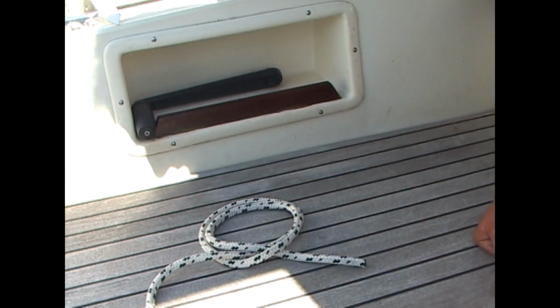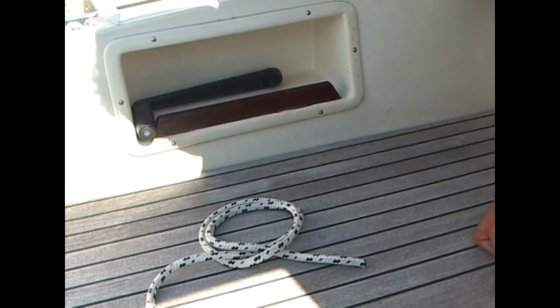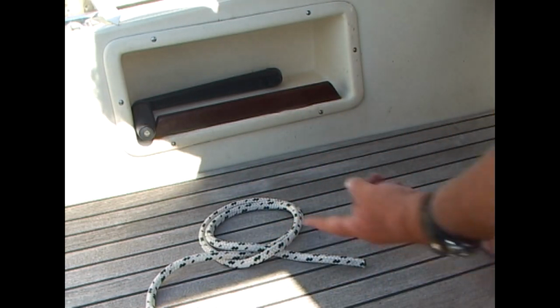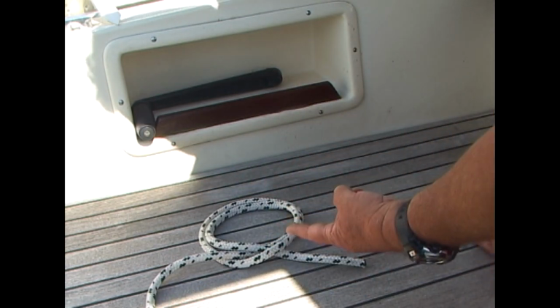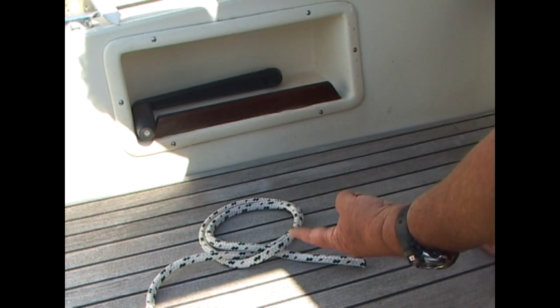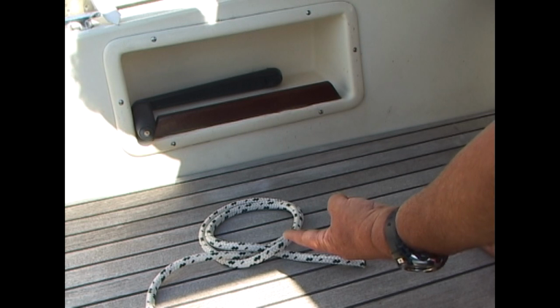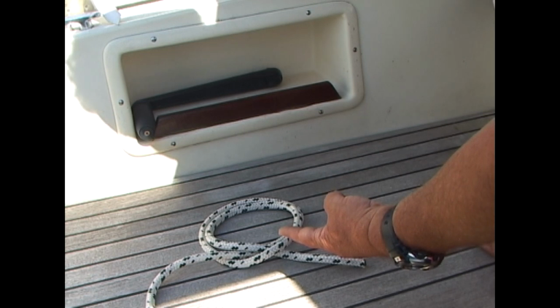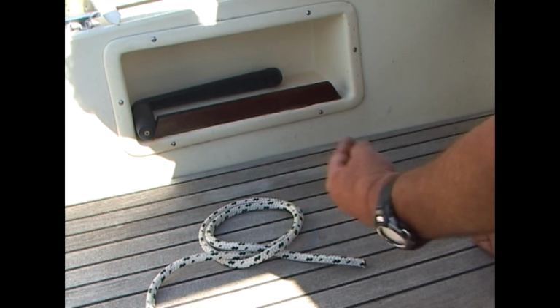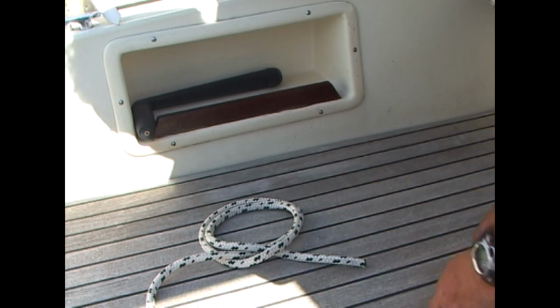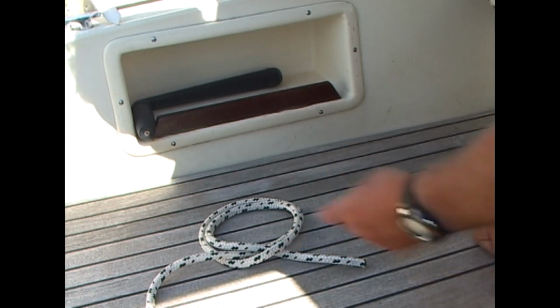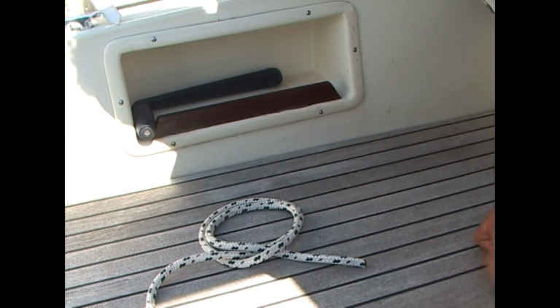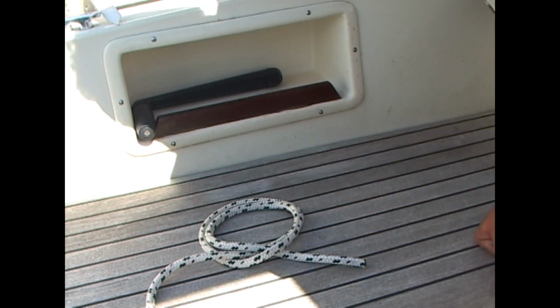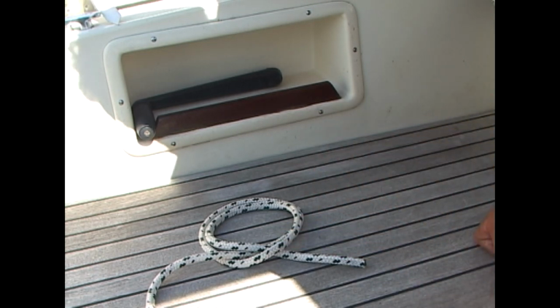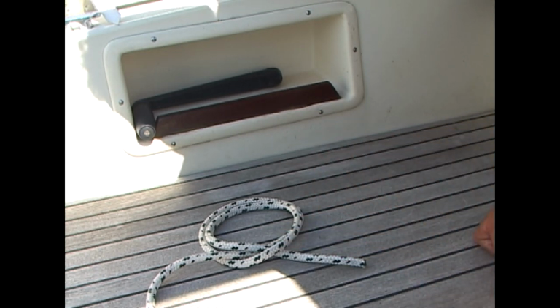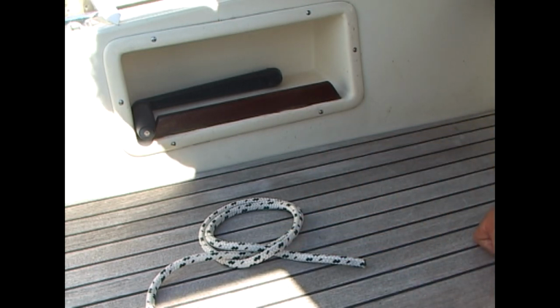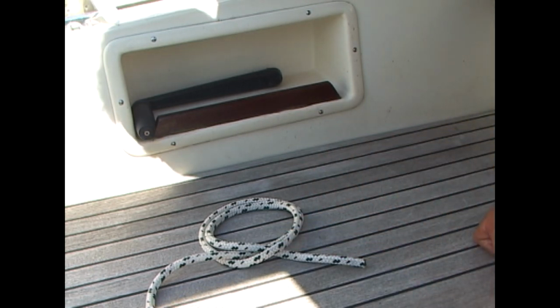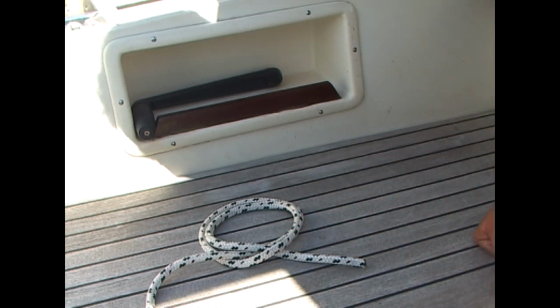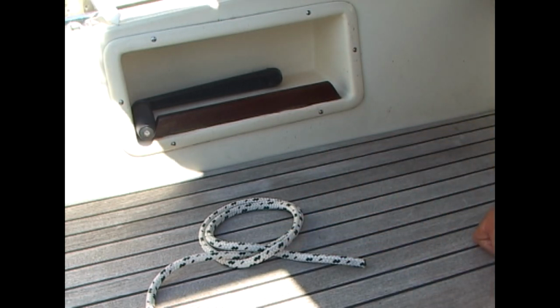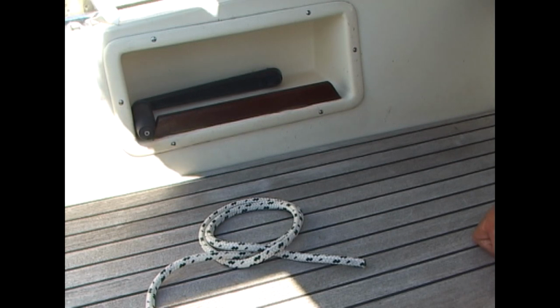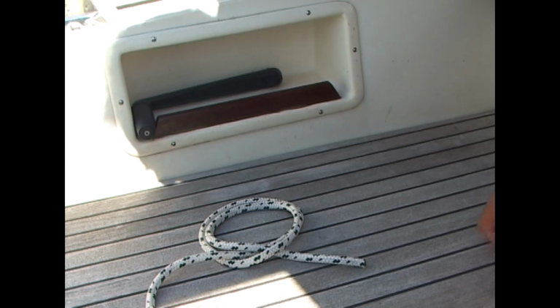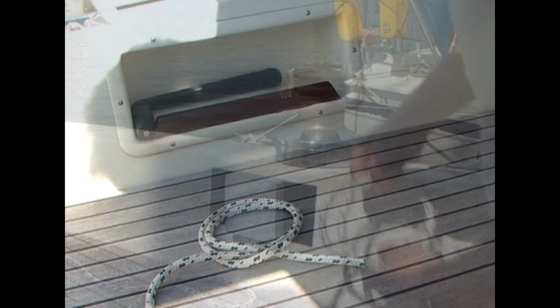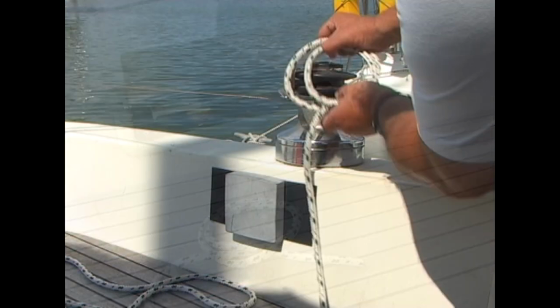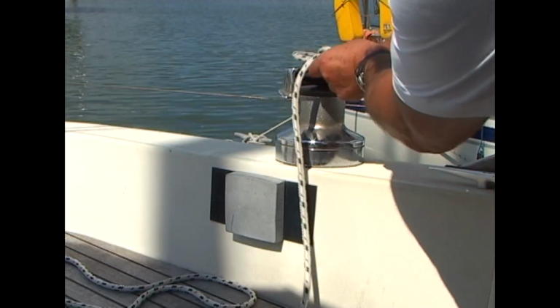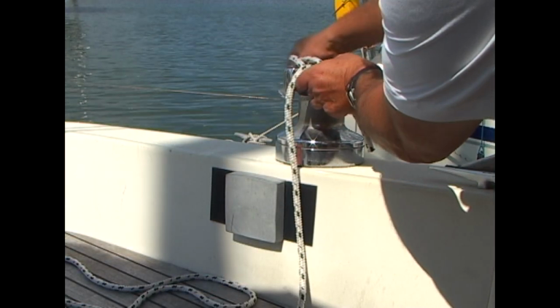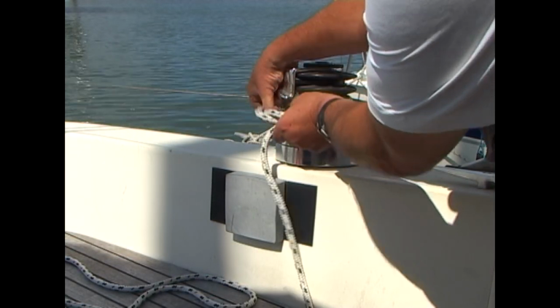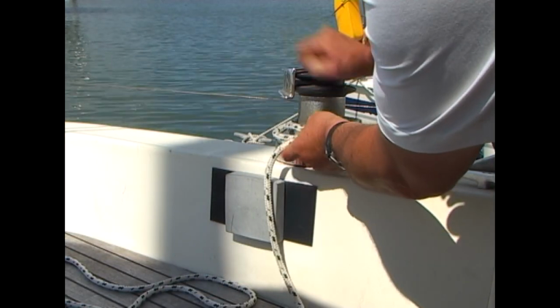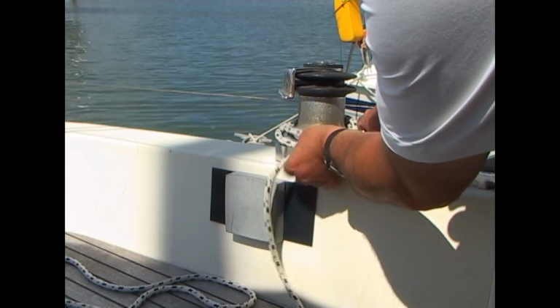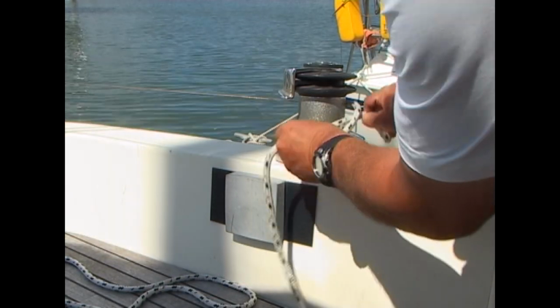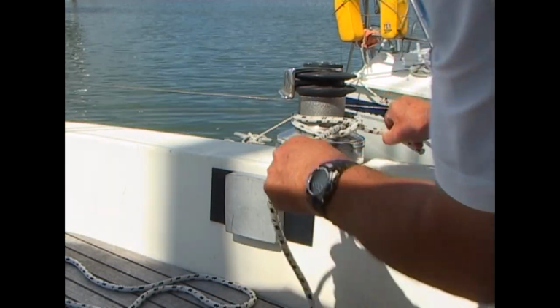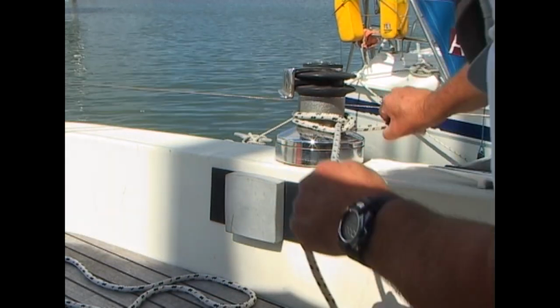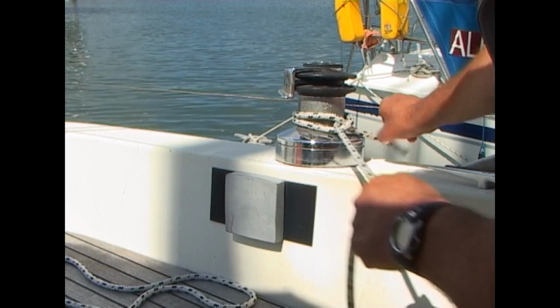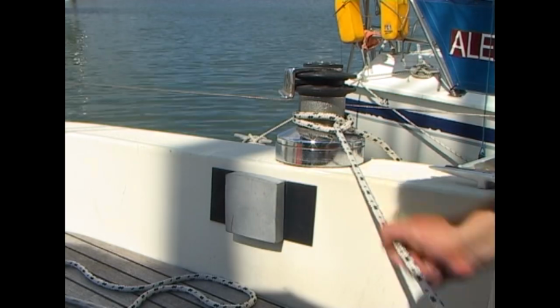You can do it the other way, by twisting the rope clockwise for the first loop, and again clockwise for the second loop, then placing the left loop over the right loop. Now we place this over our bollard, or in this case, our winch.